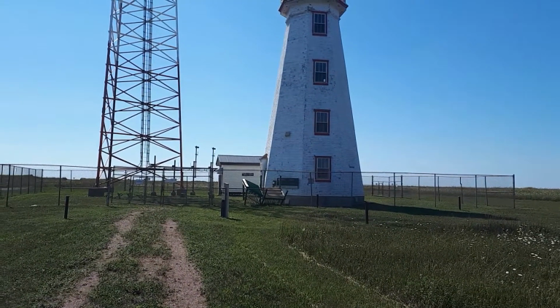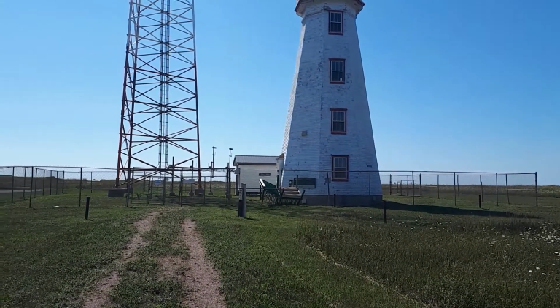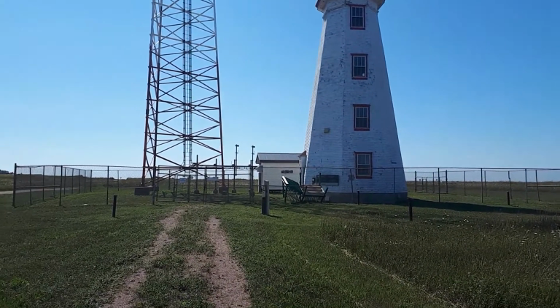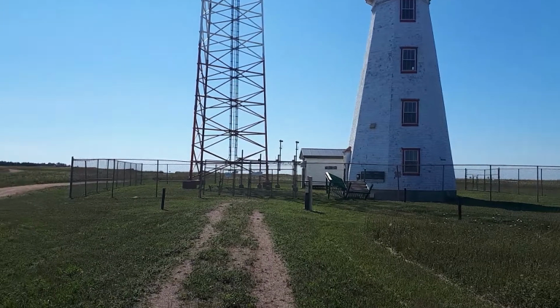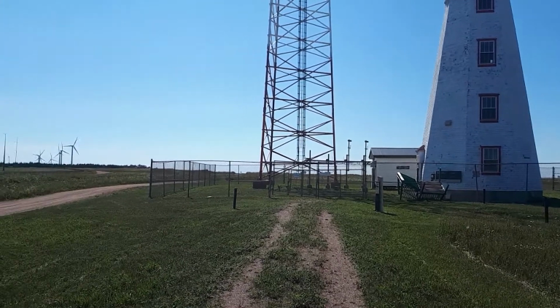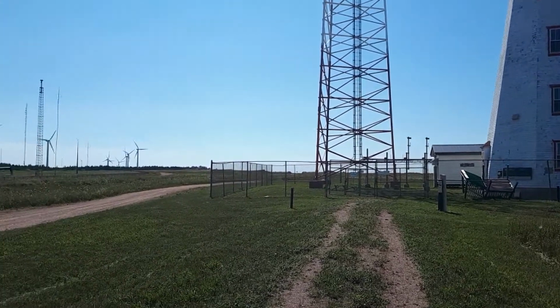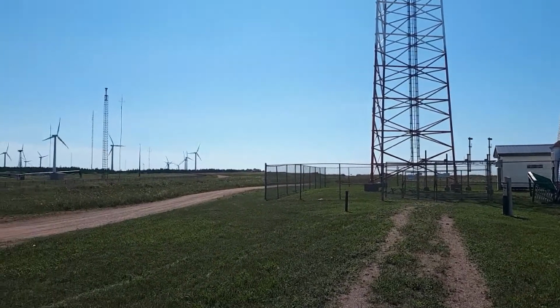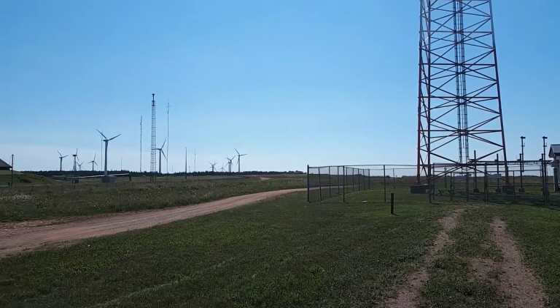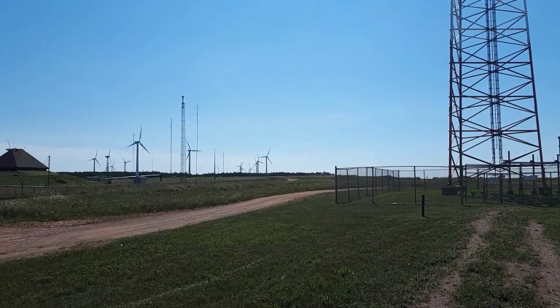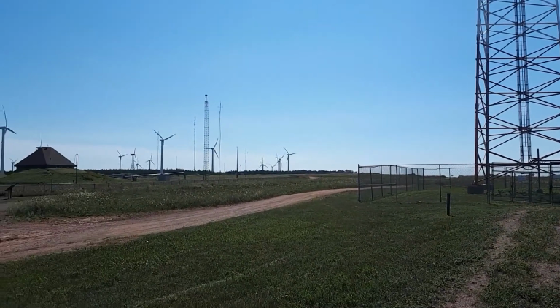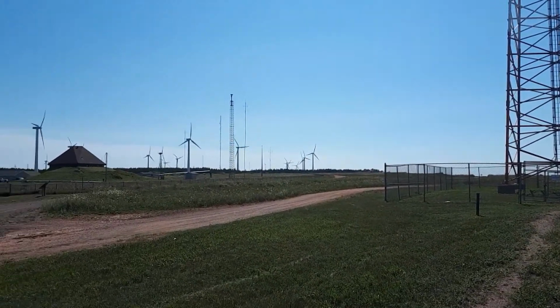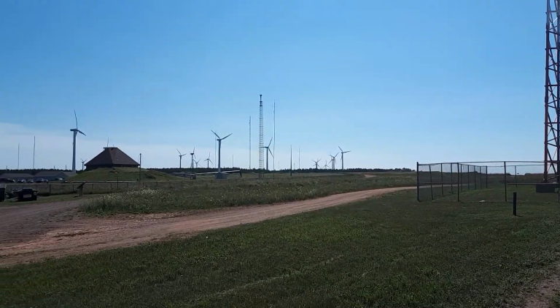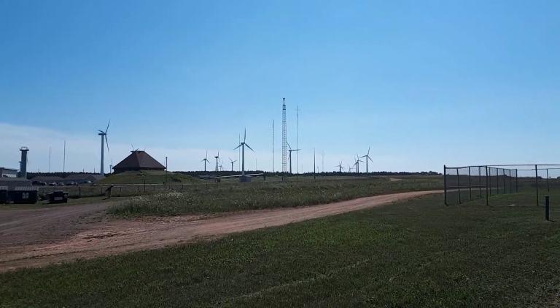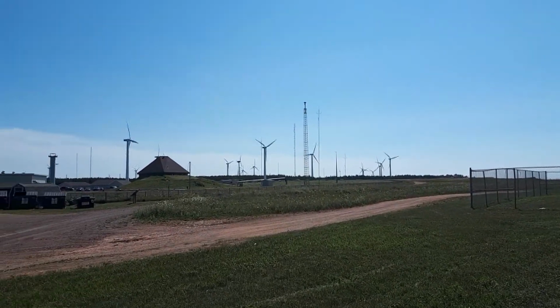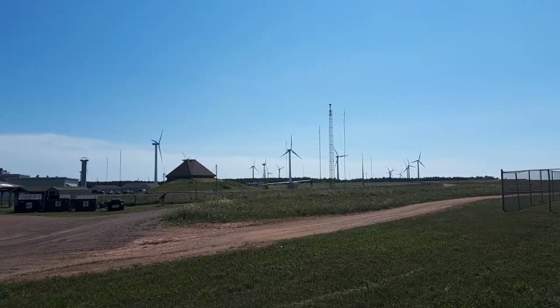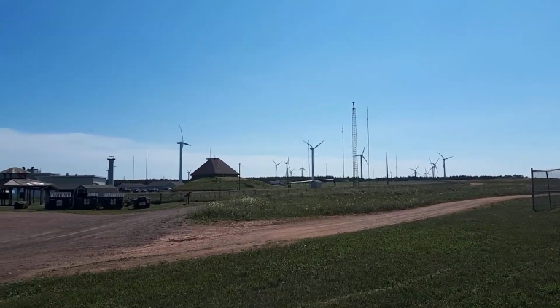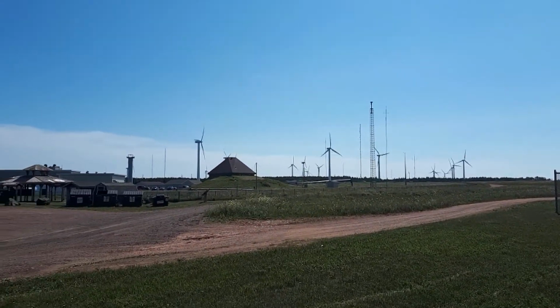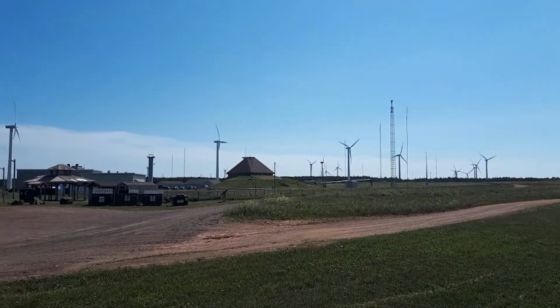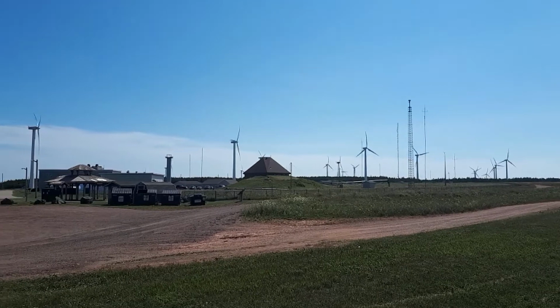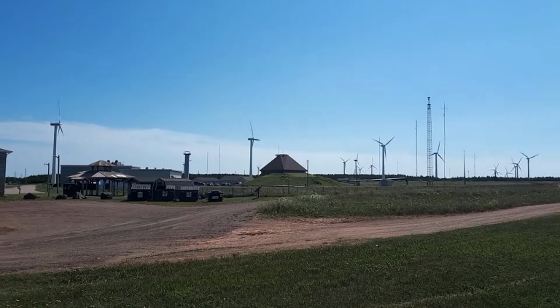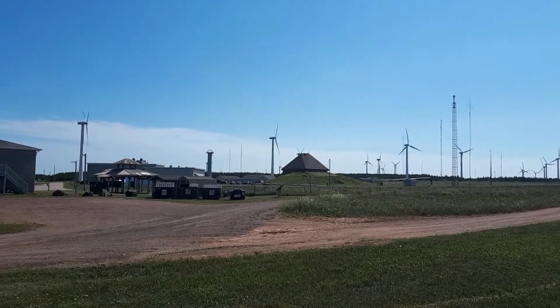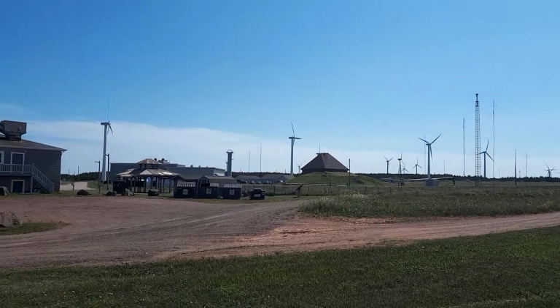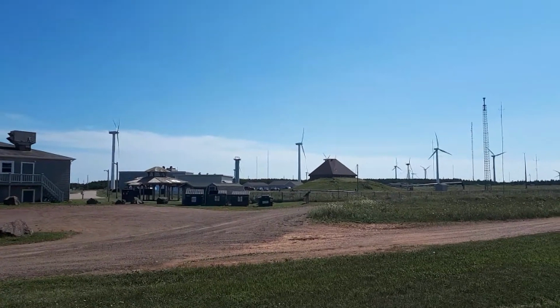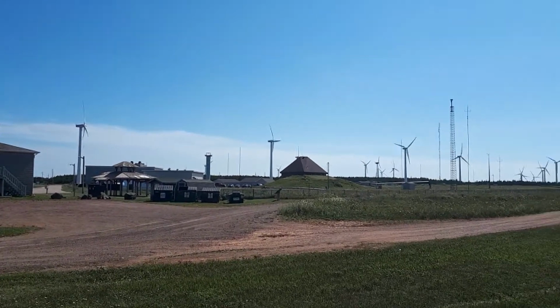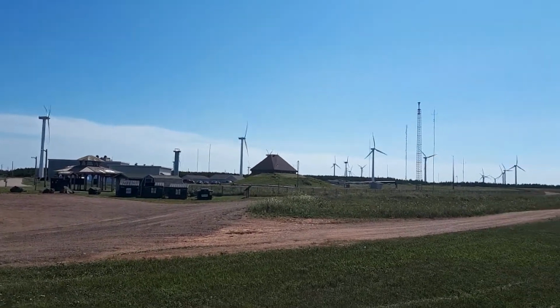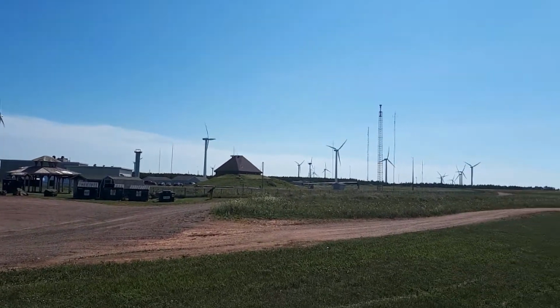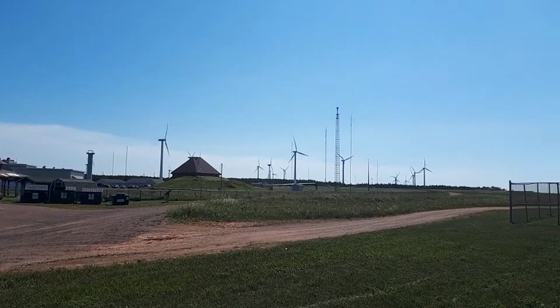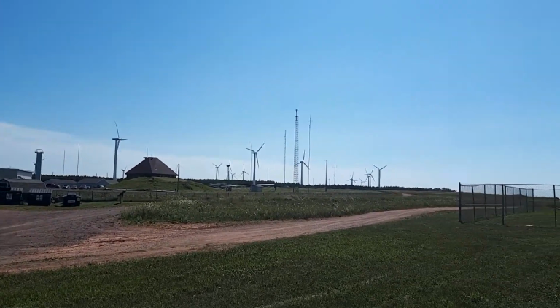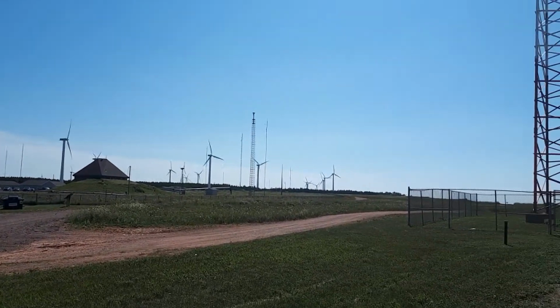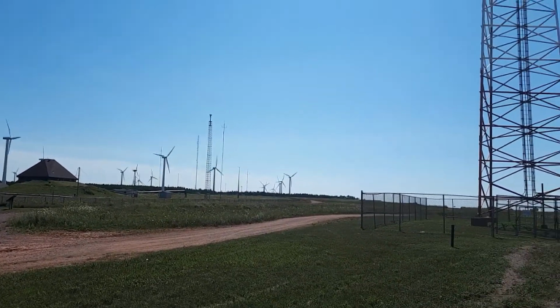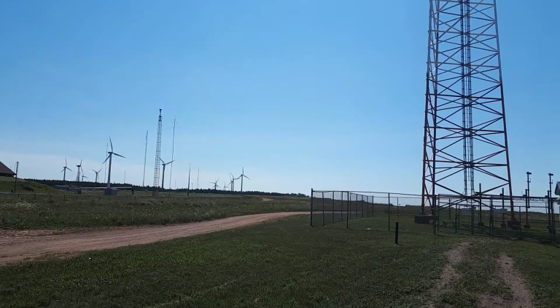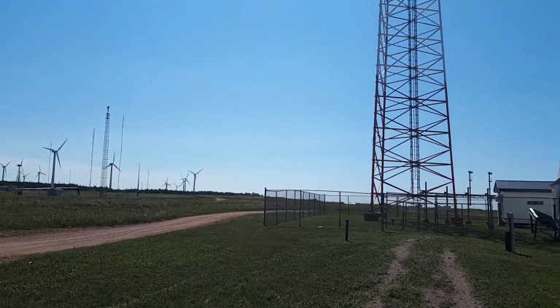Out of all the land up here, I don't know why they need to put this massive cell tower beside such a historic site, but anyway, somebody's making those decisions.